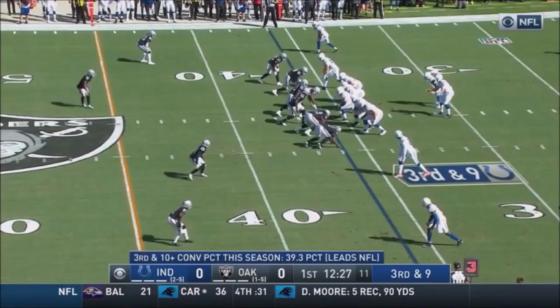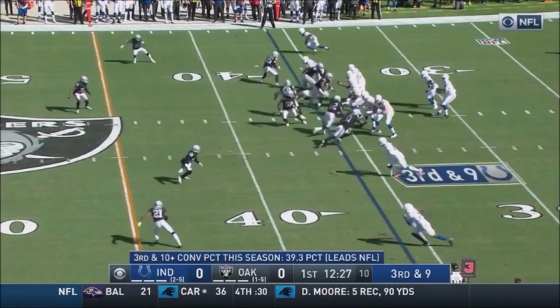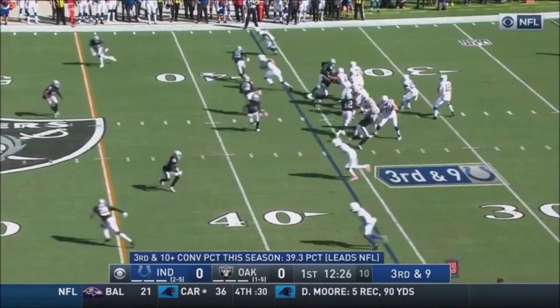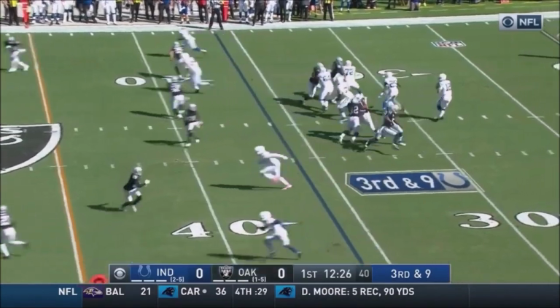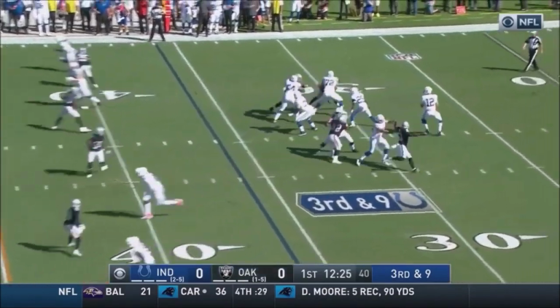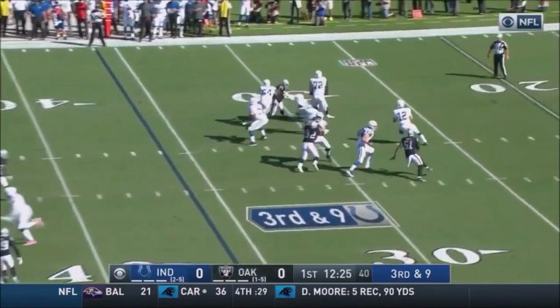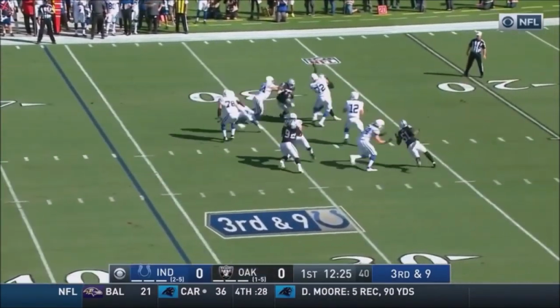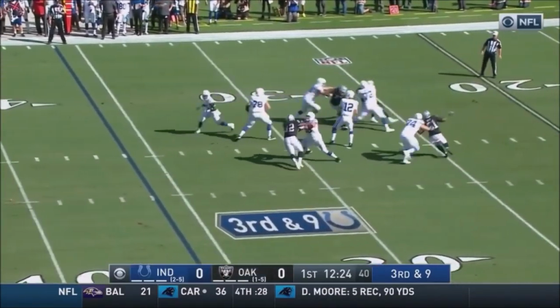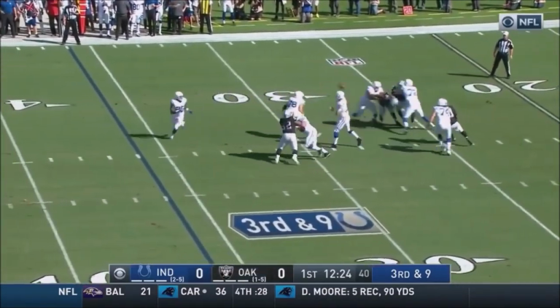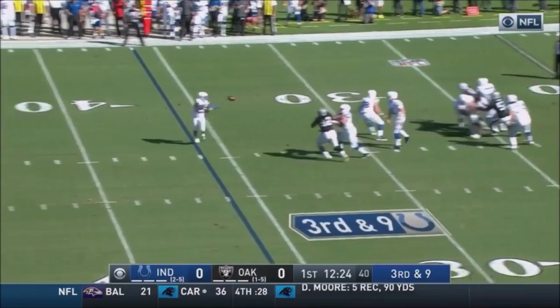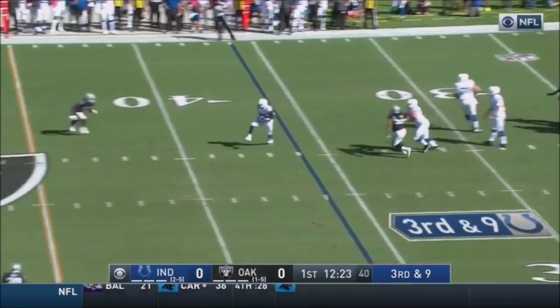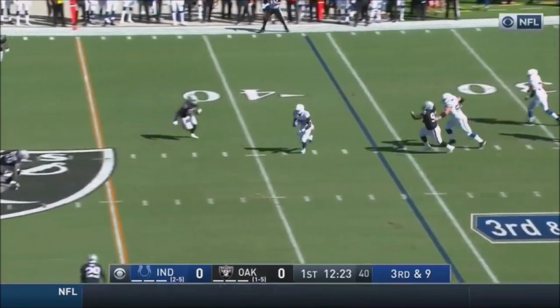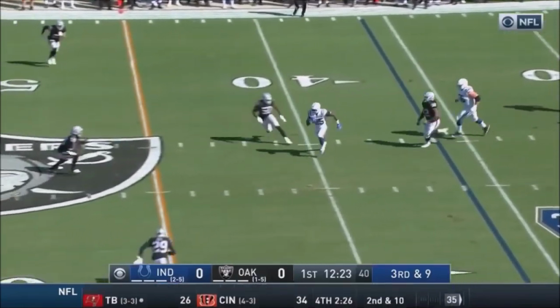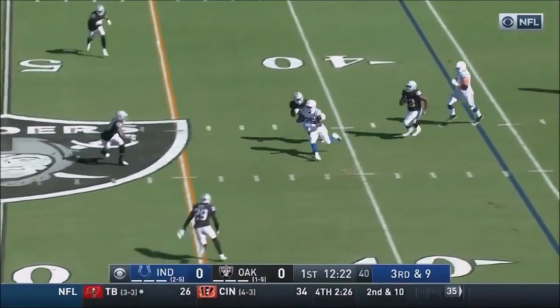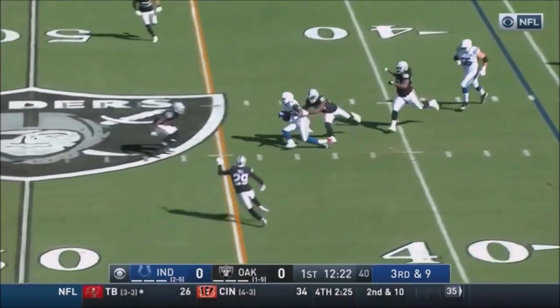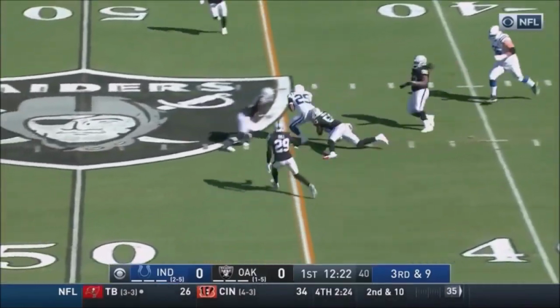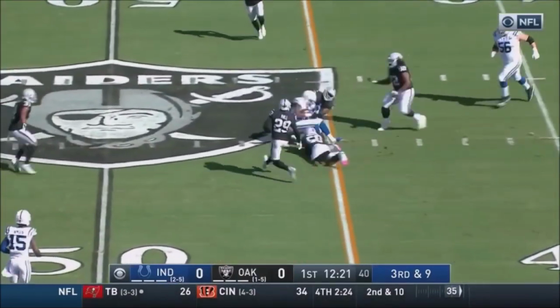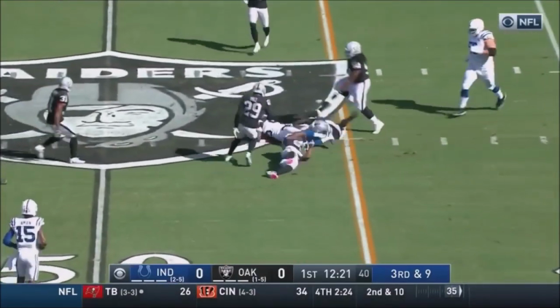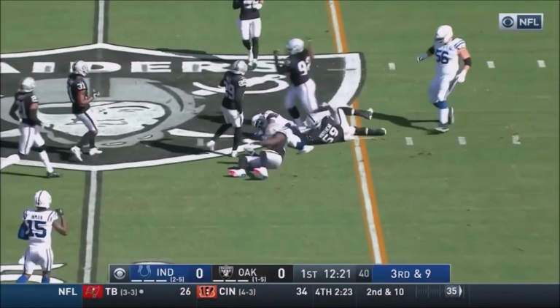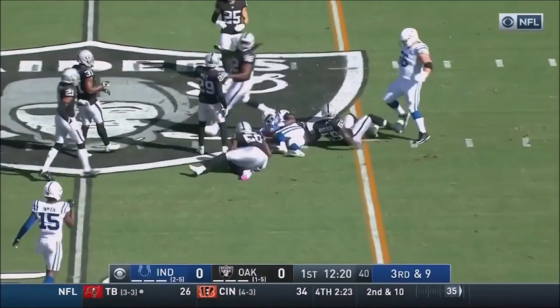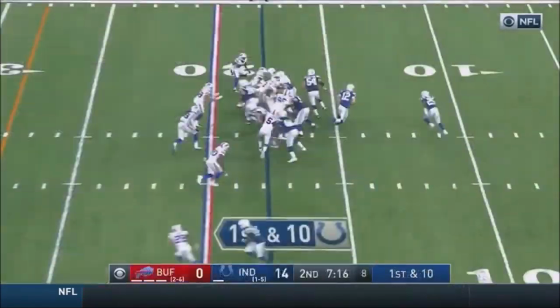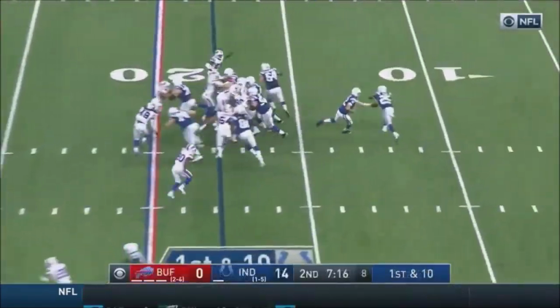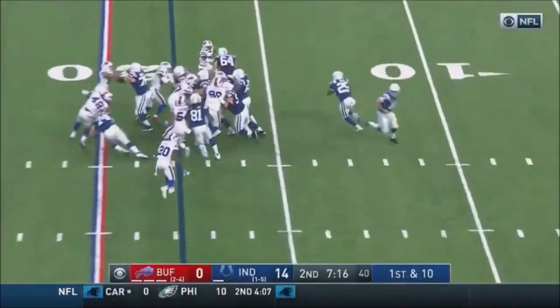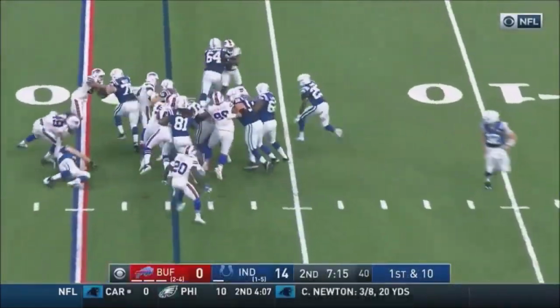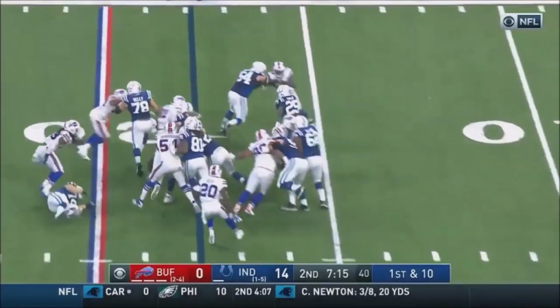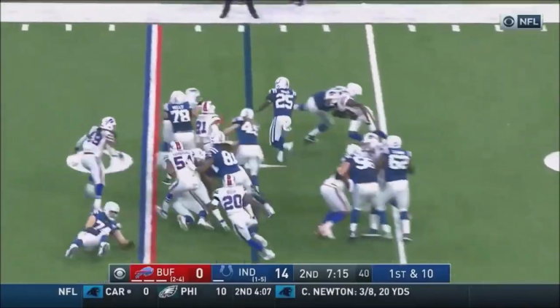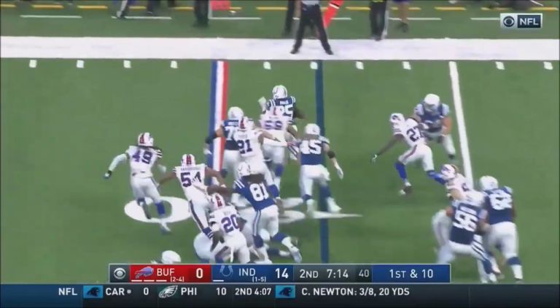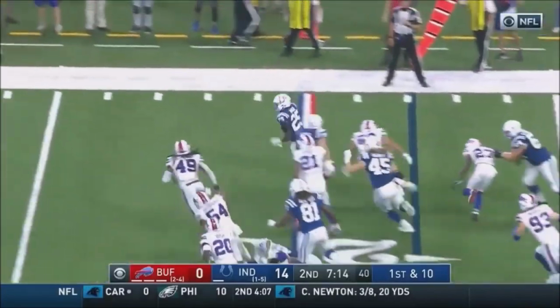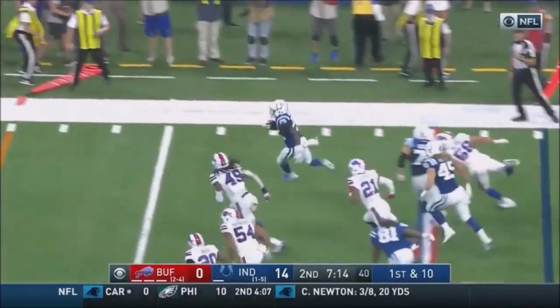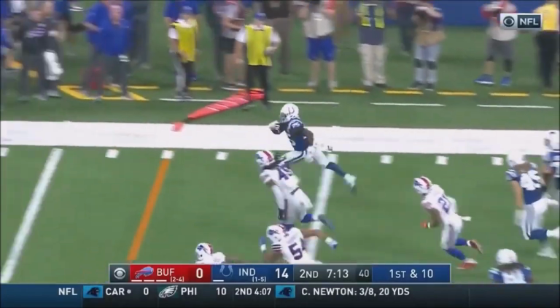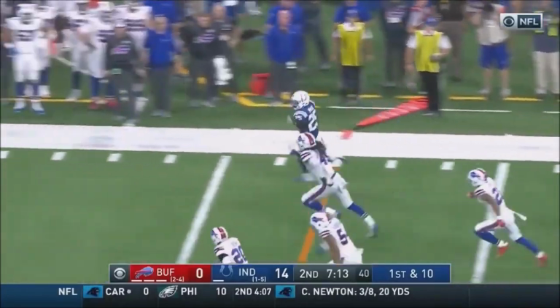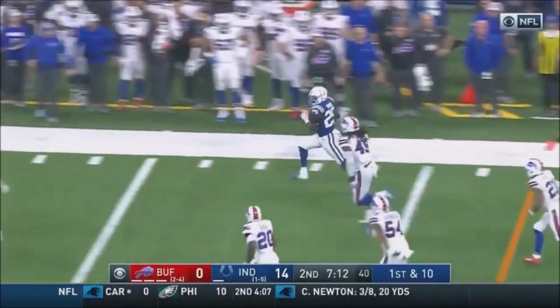Down and nine. Irvin coming off the edge. Luff steps up, dumps it down — it's complete to Mack, and Mack has the first. Nine of 12 for a buck 18, and a couple of touchdowns. Mack!